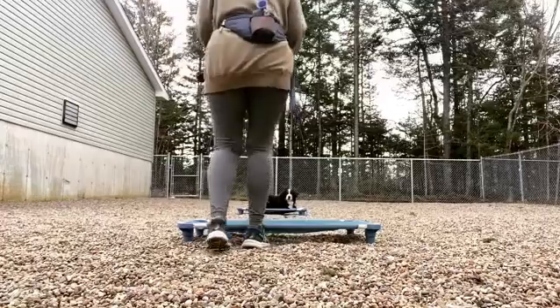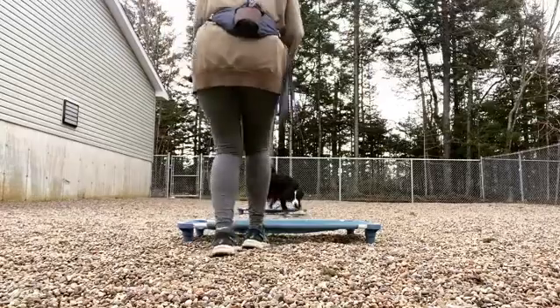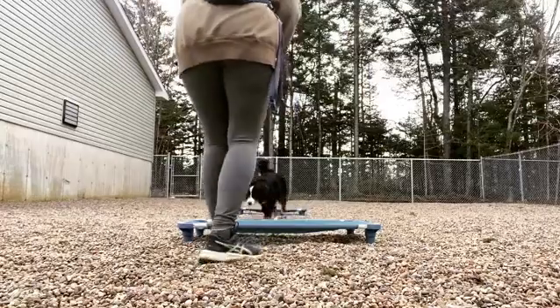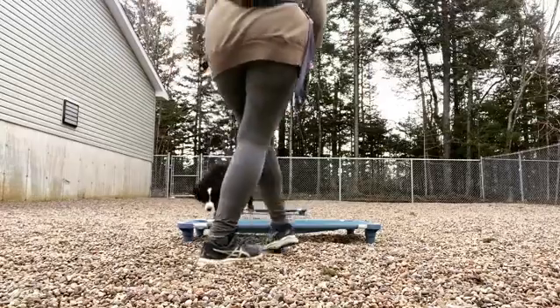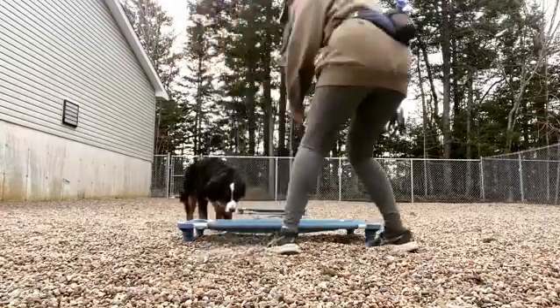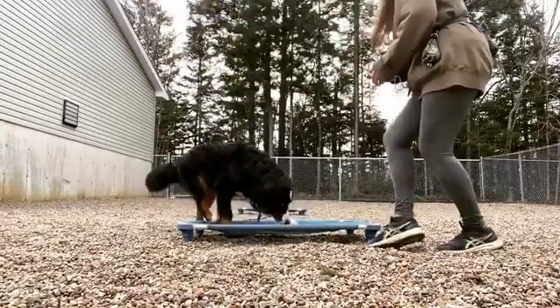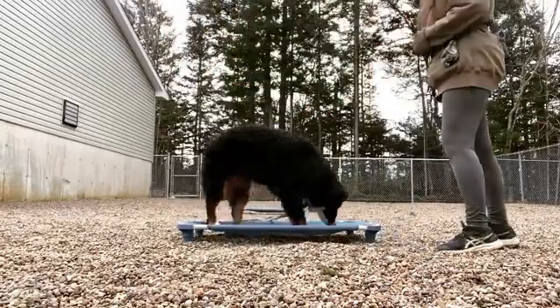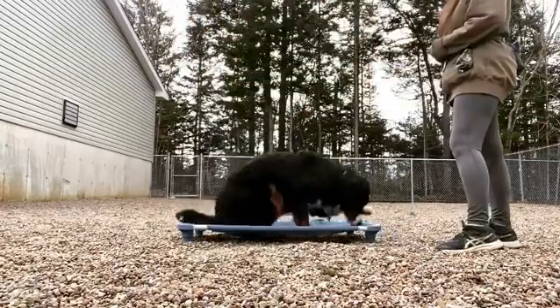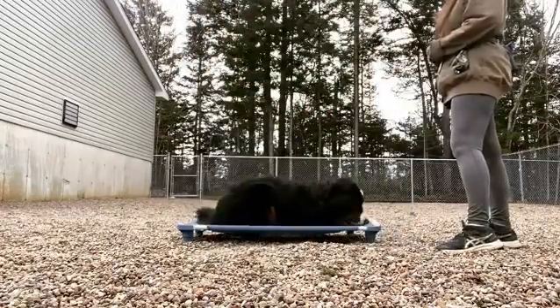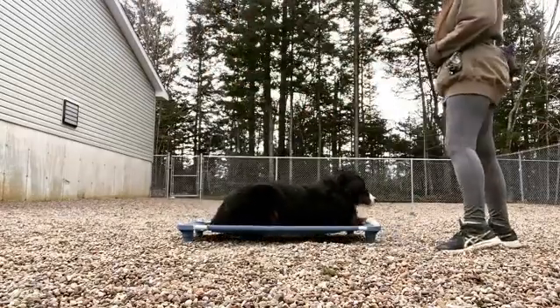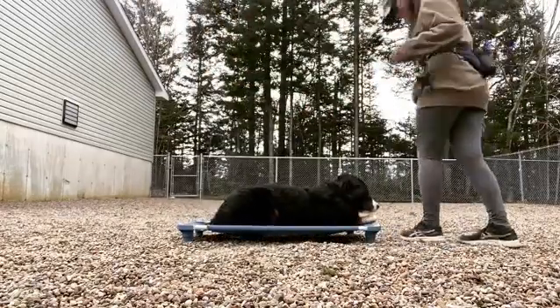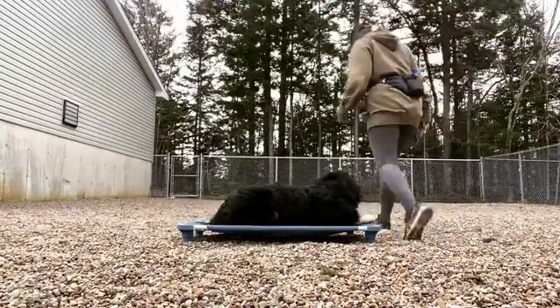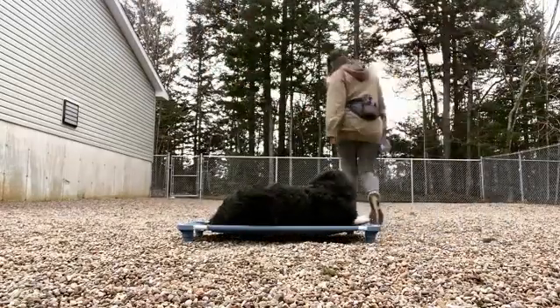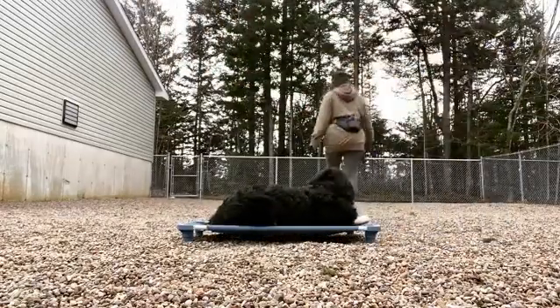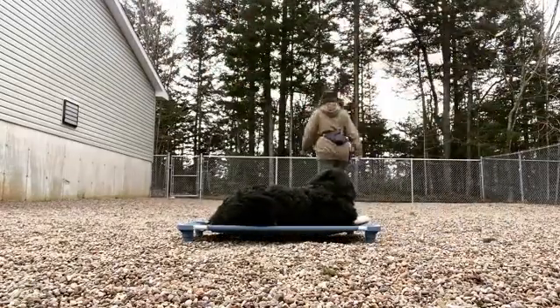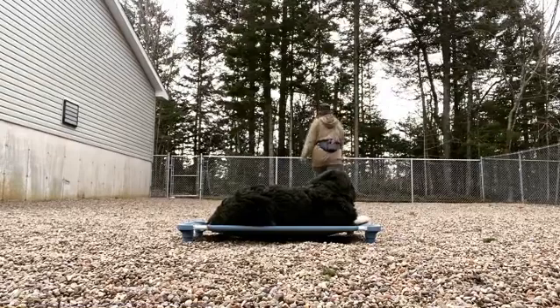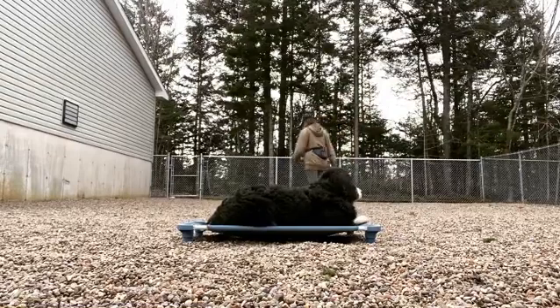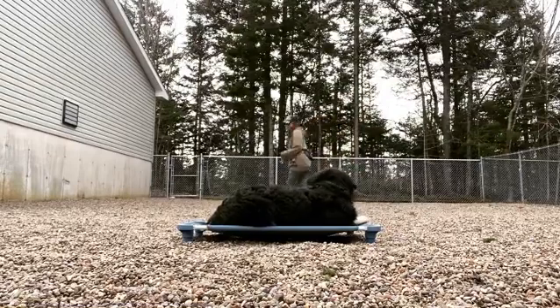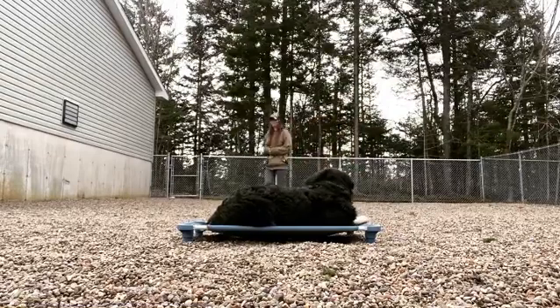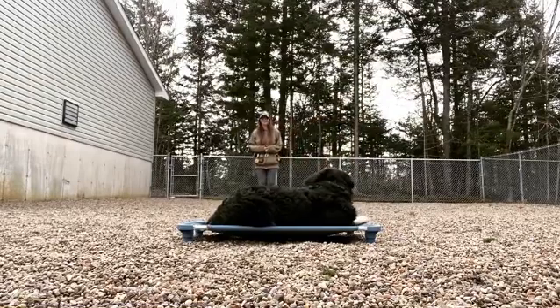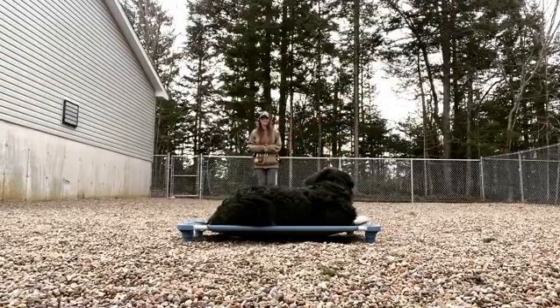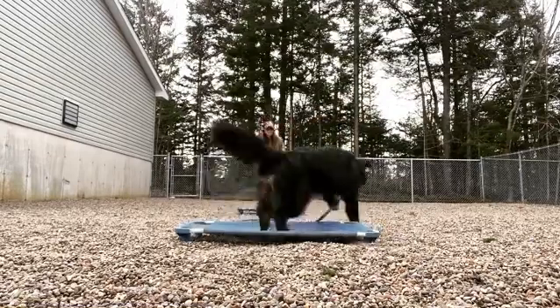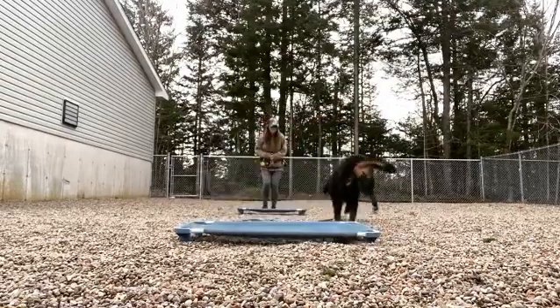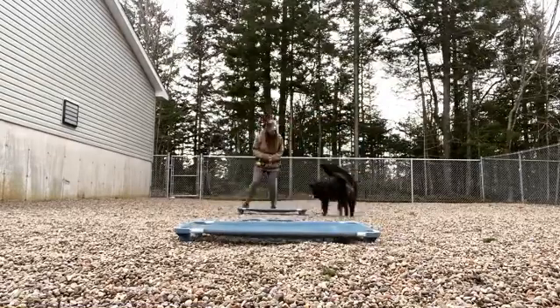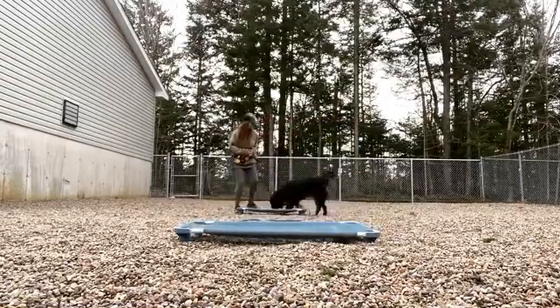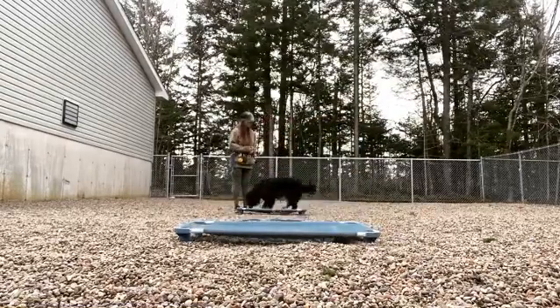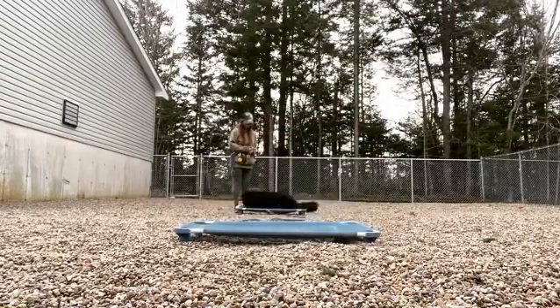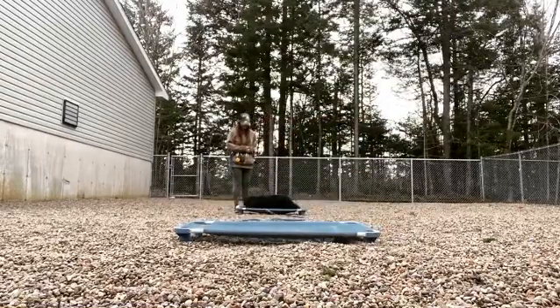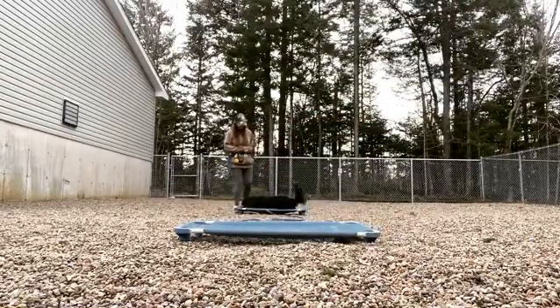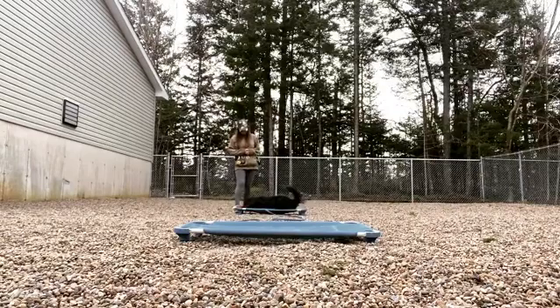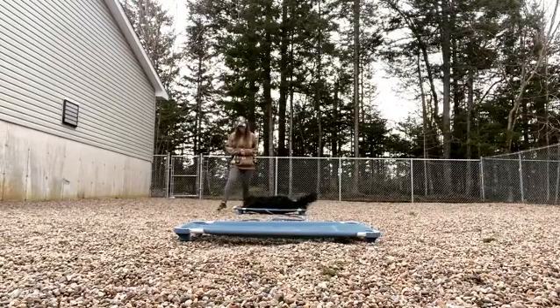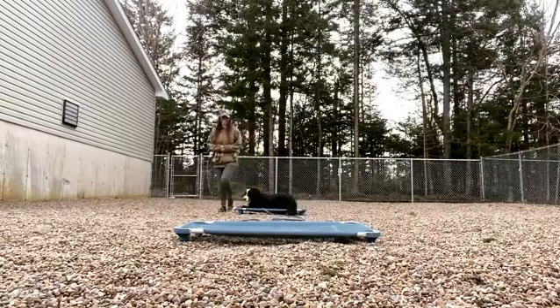Hey guys, it's Kristen here with Find Your Balance Dog Training. A few days ago, Brynn and I started working on her recall commands and her other off-leash skills outside in the yard.